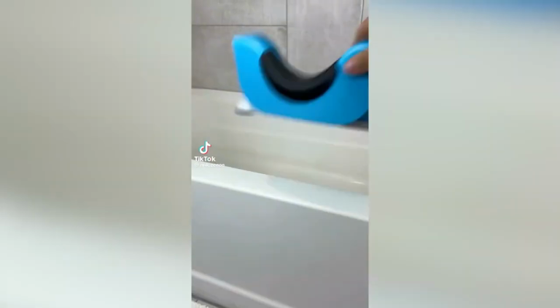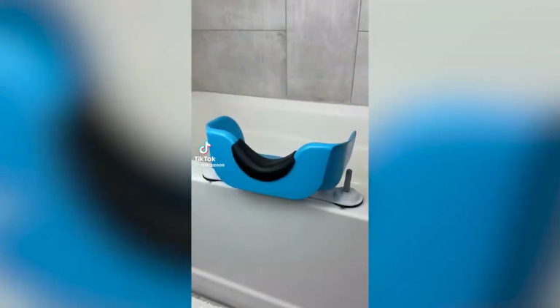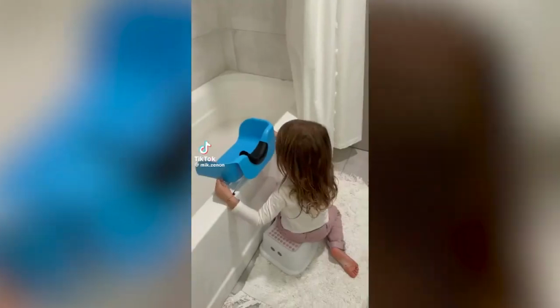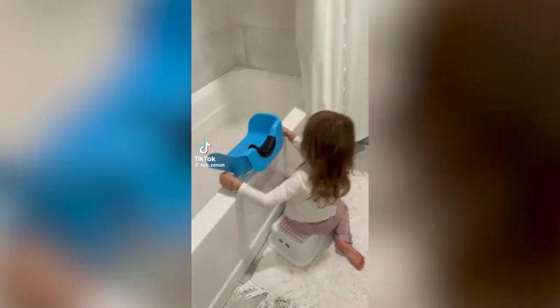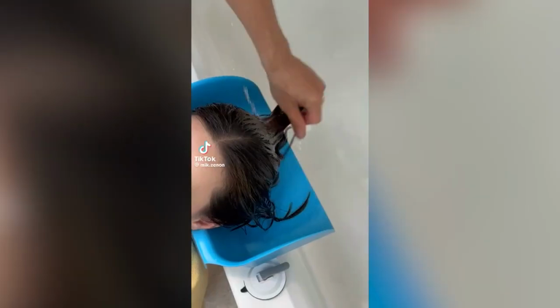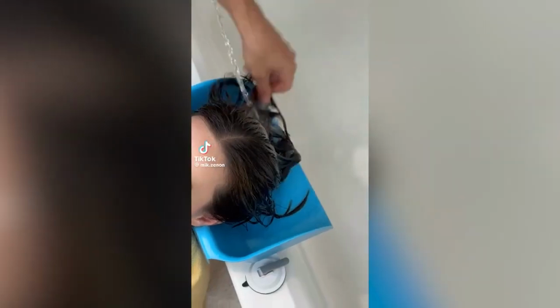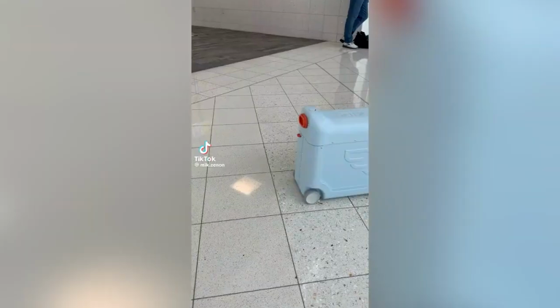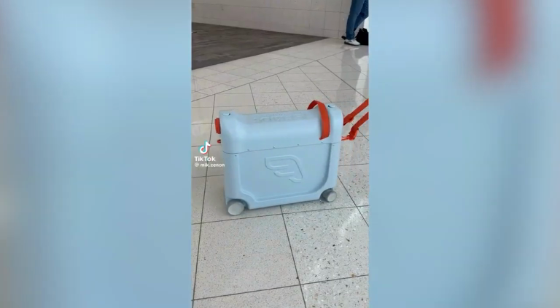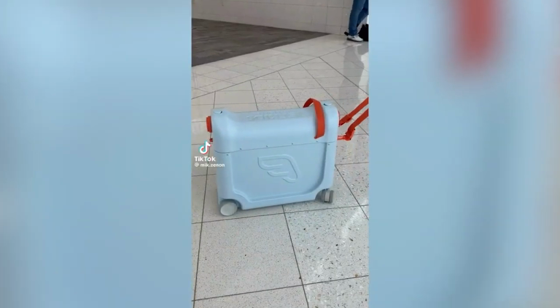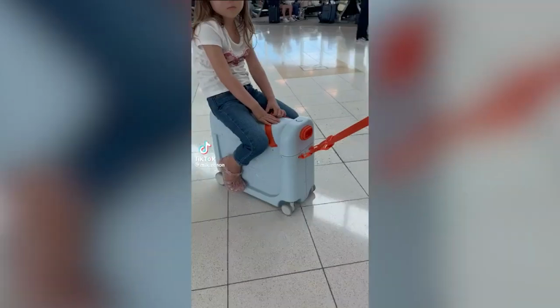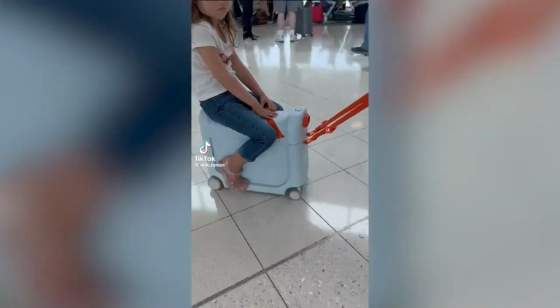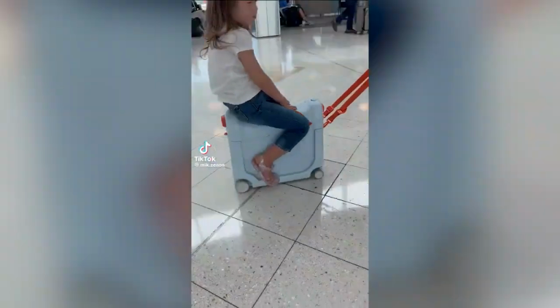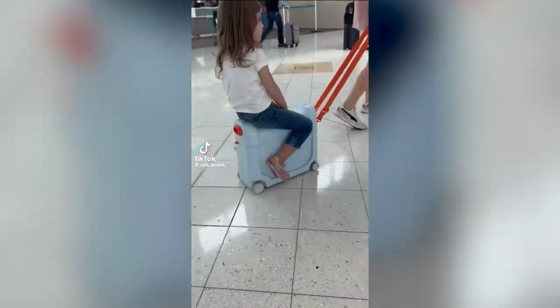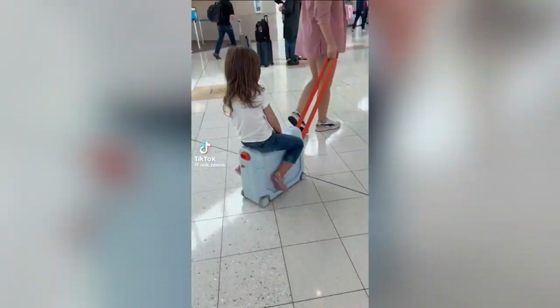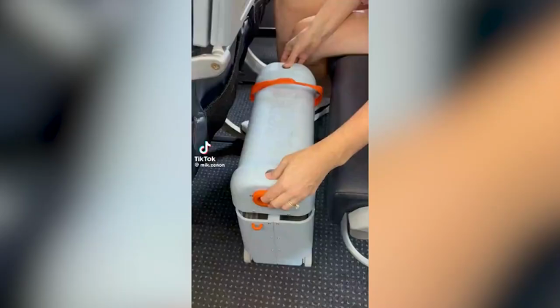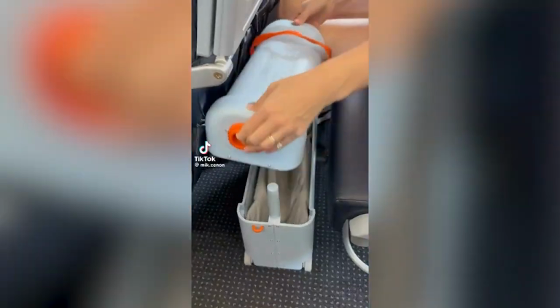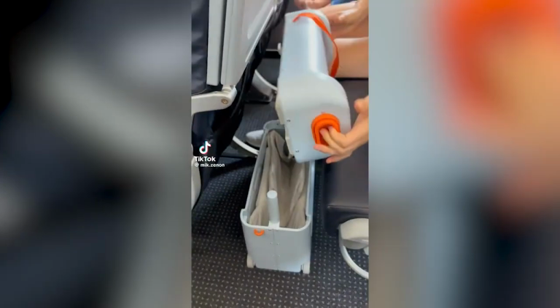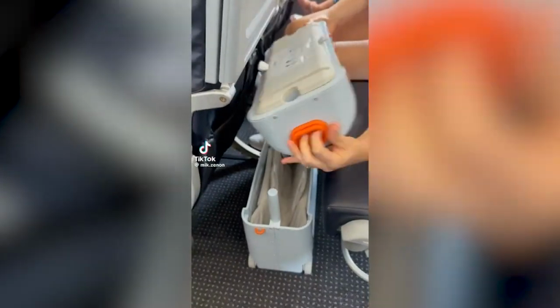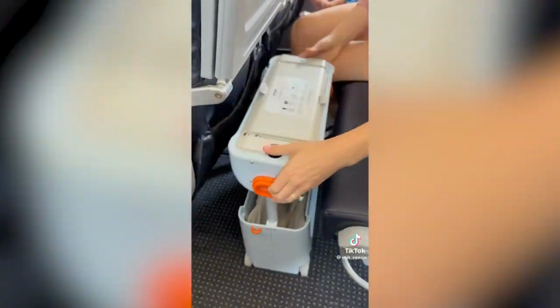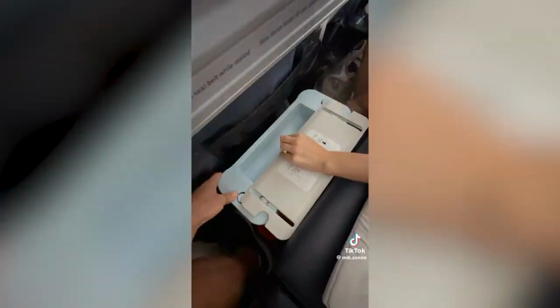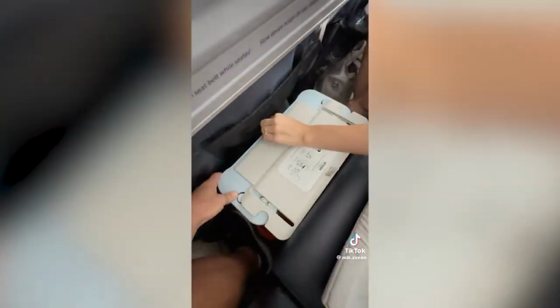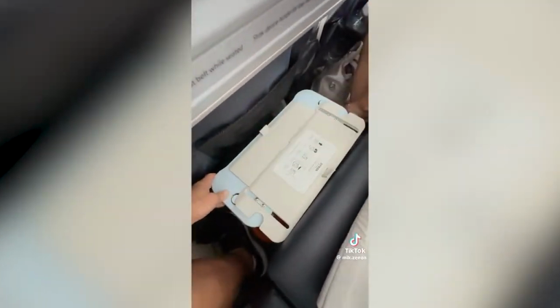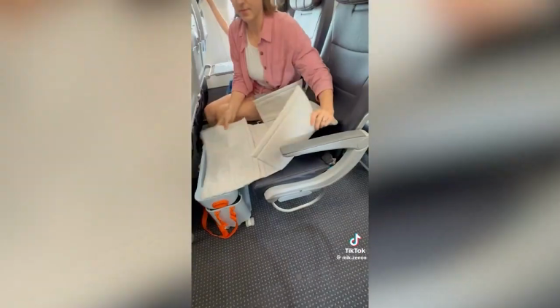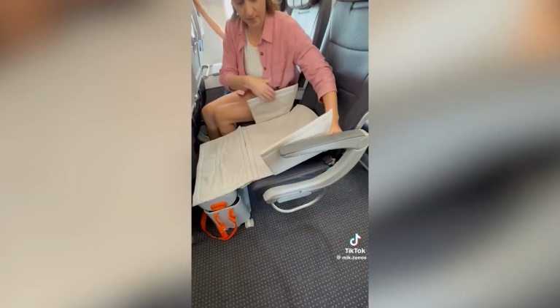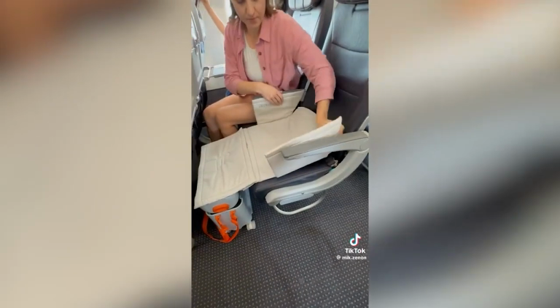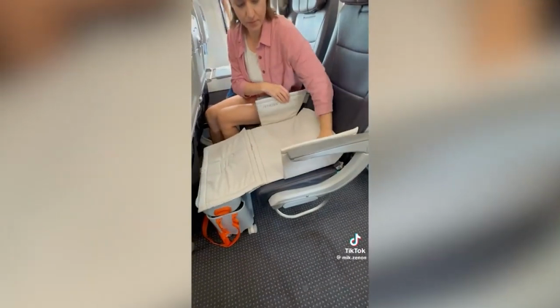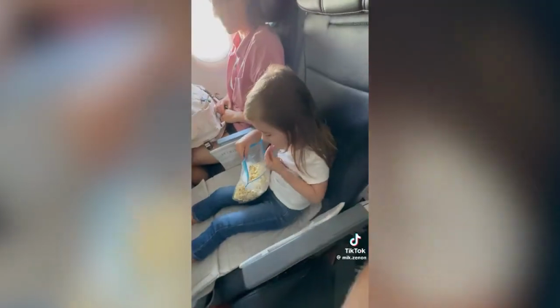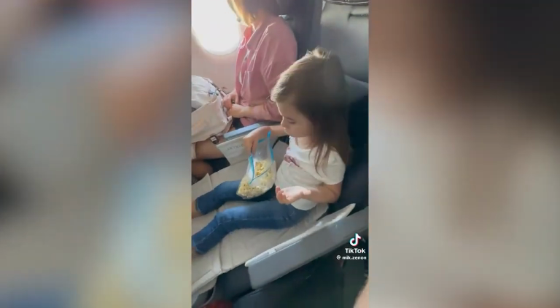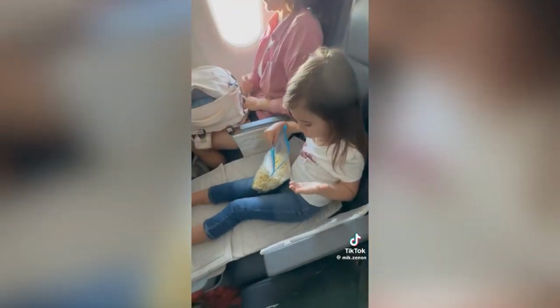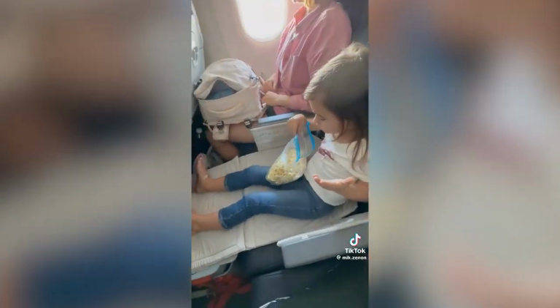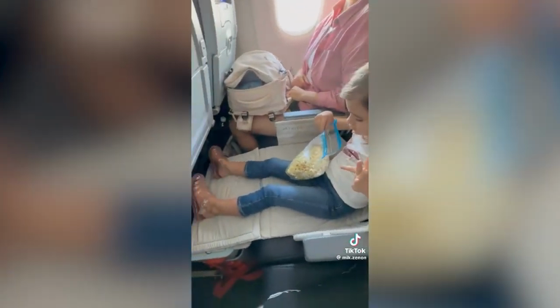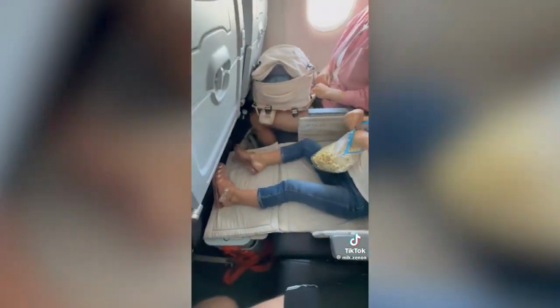Amazon parenting finds. This write-on suitcase lets you easily pull and travel through the airport and transforms into an in-flight bed so your little one can travel in comfort.